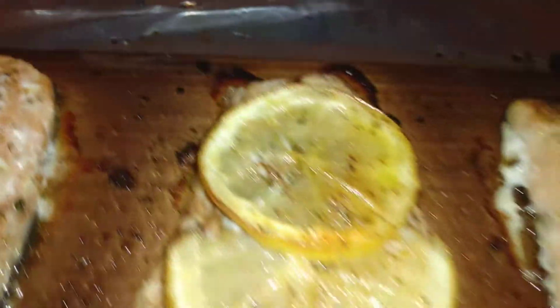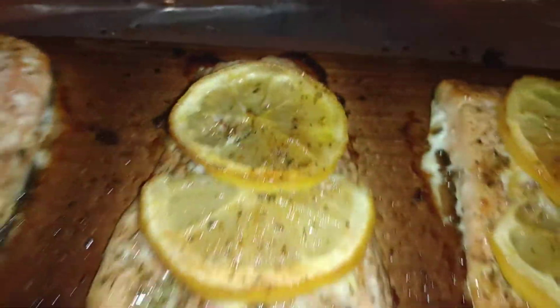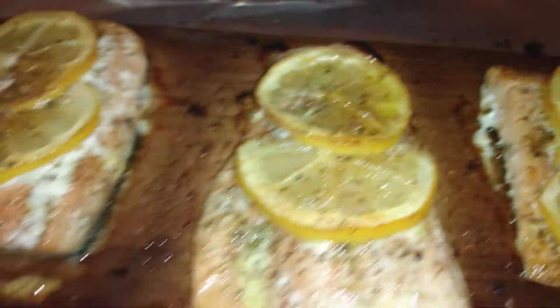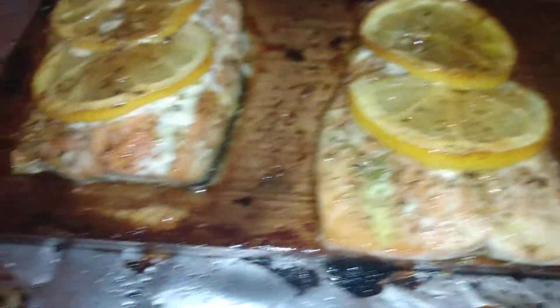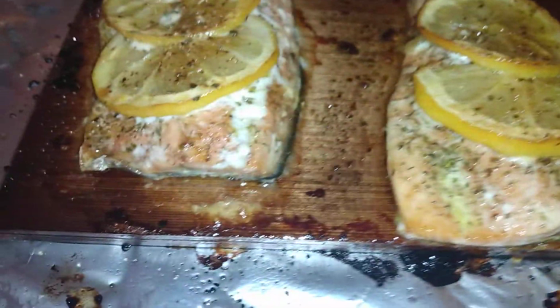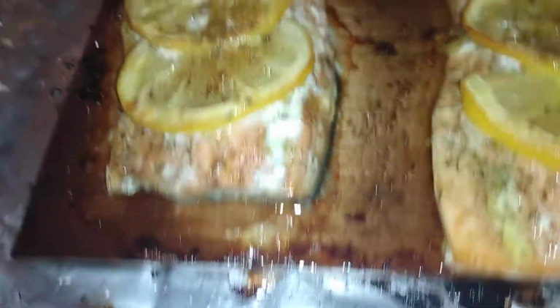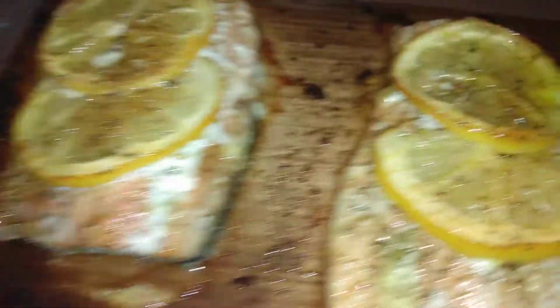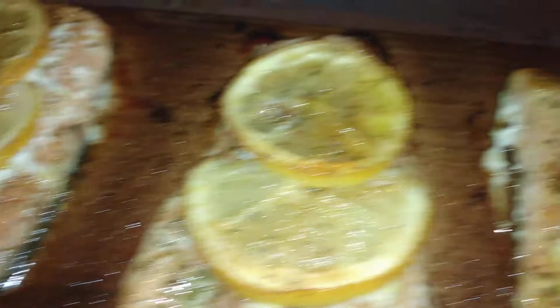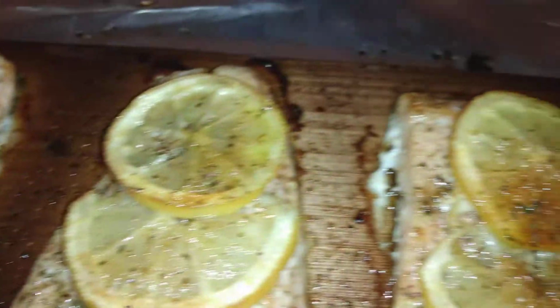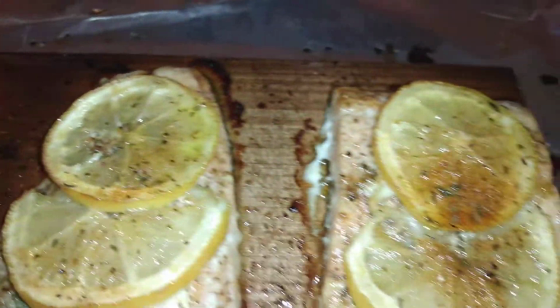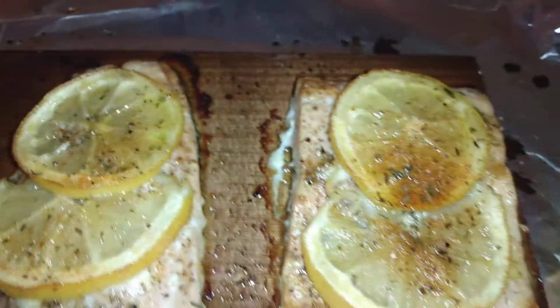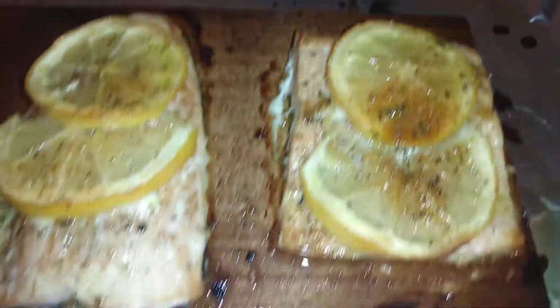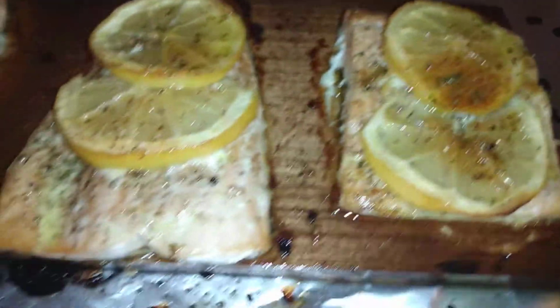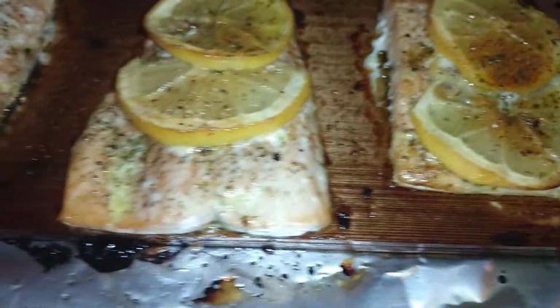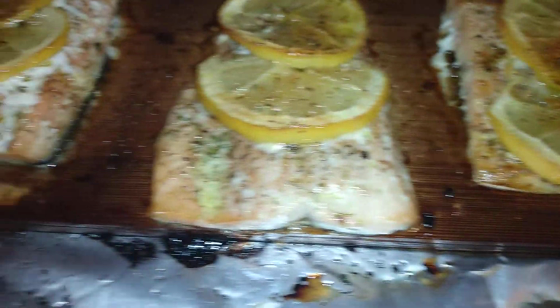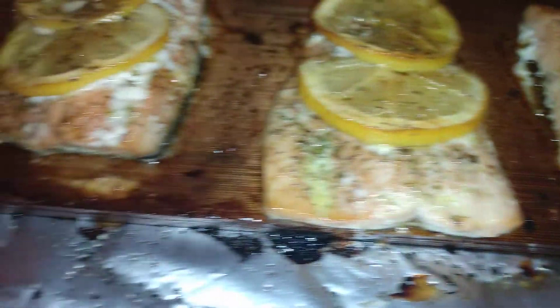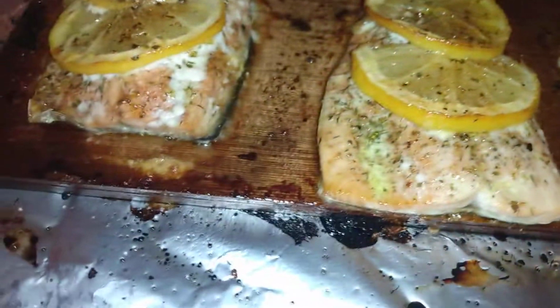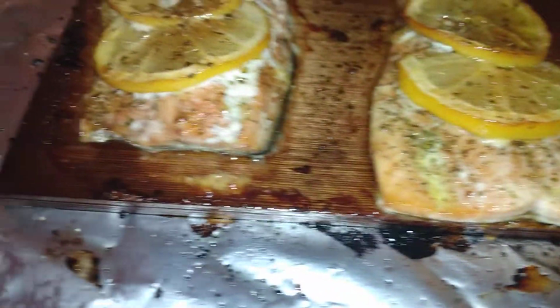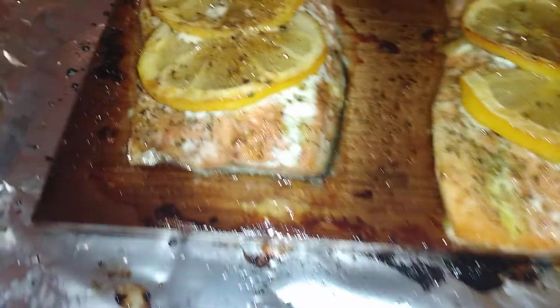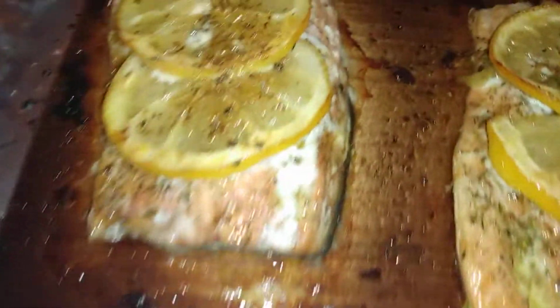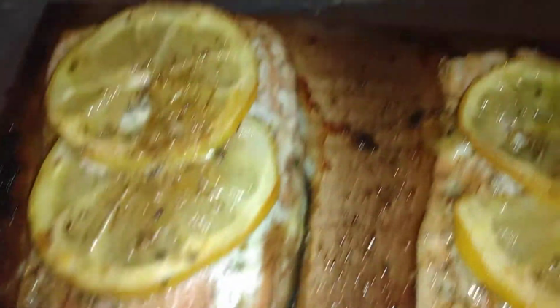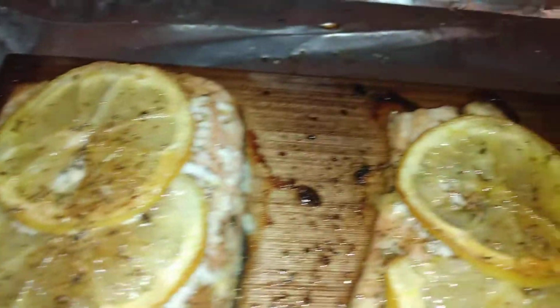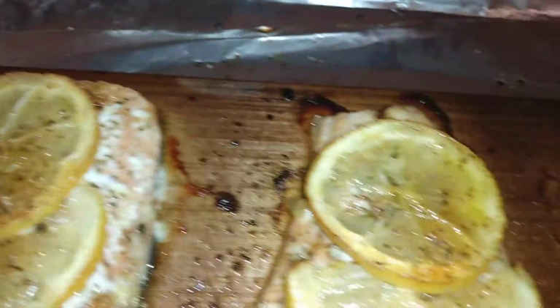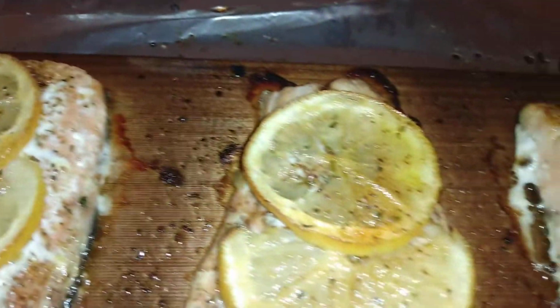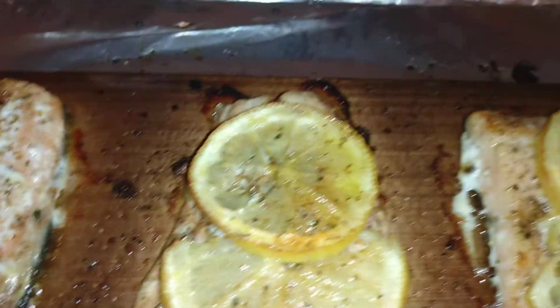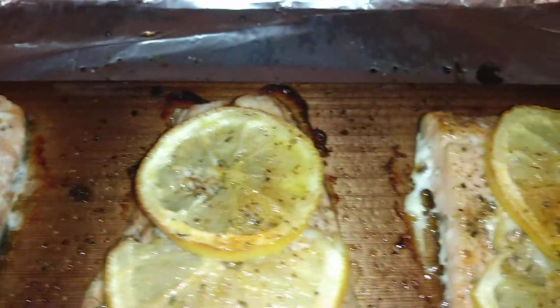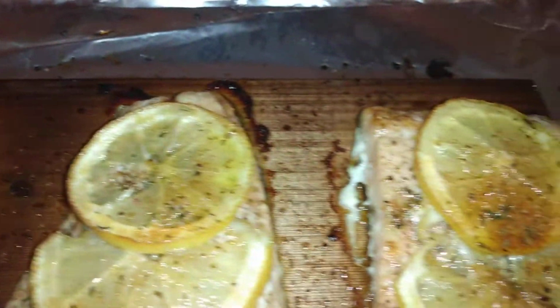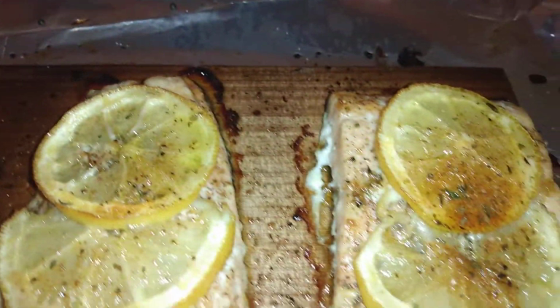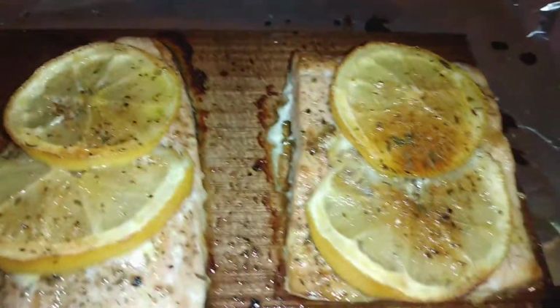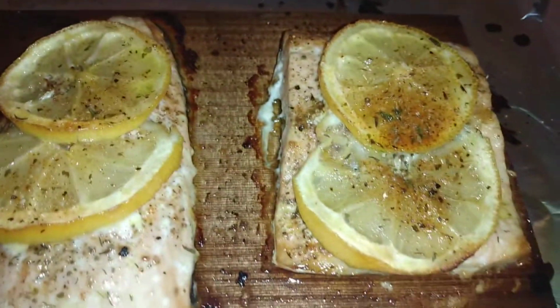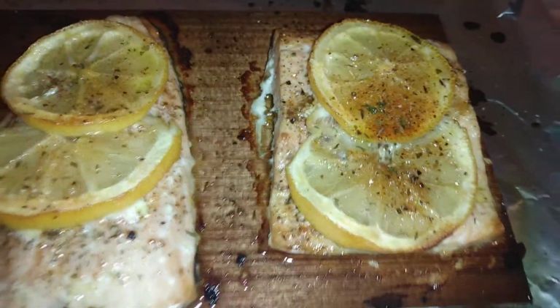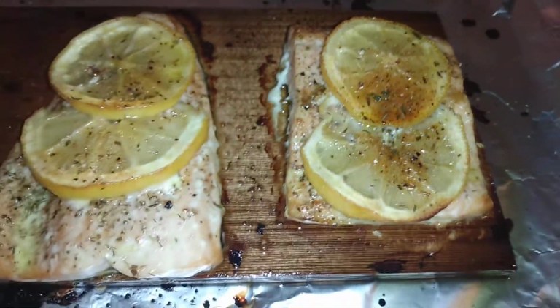See the cedar plank wood. Get two of these for like five or six dollars, I think it is. I bought these a while back at Walmart. Need that sponsor.